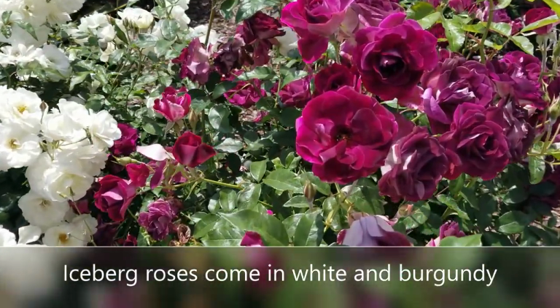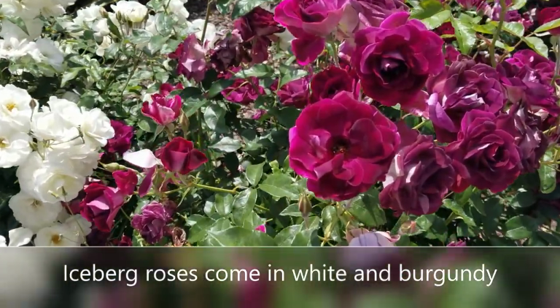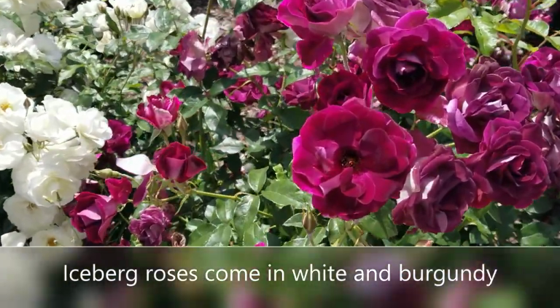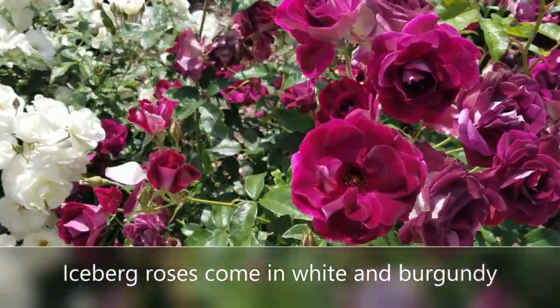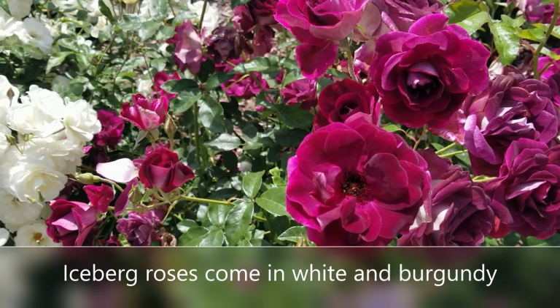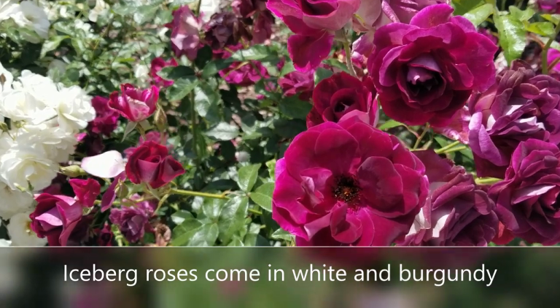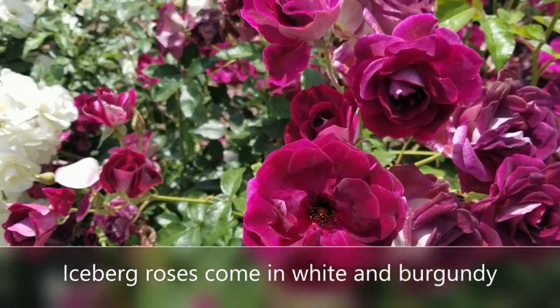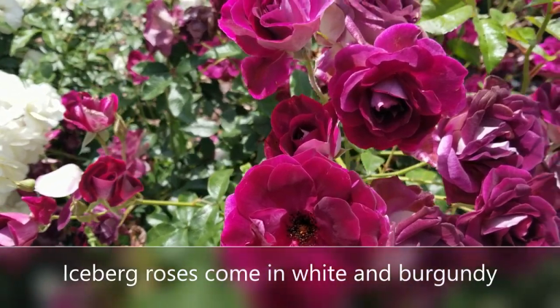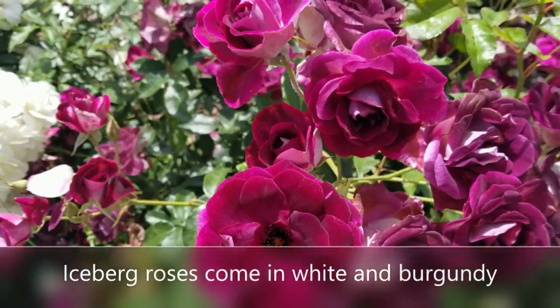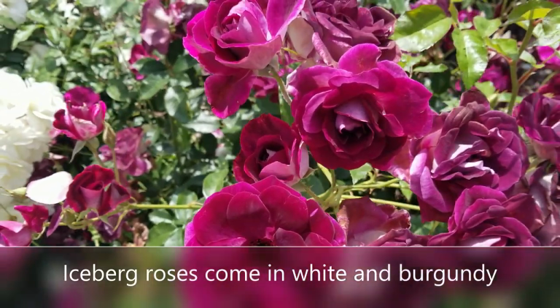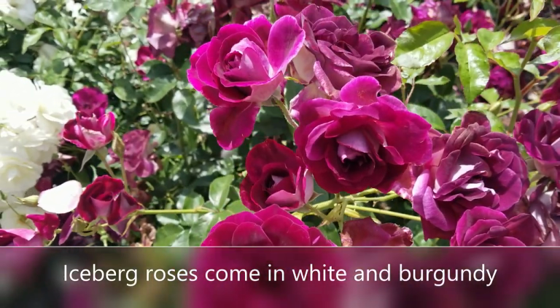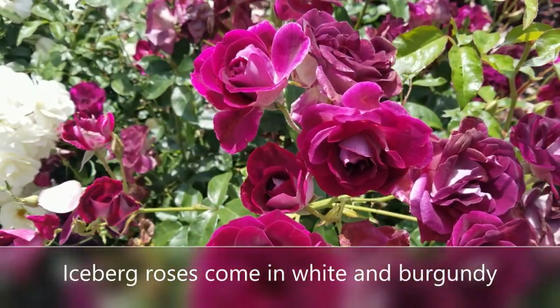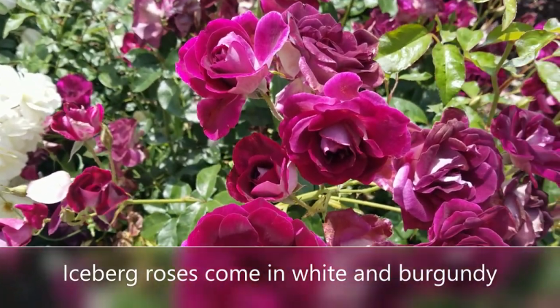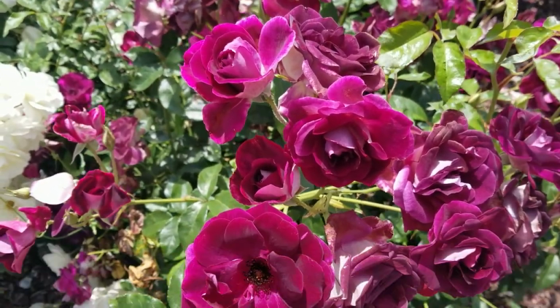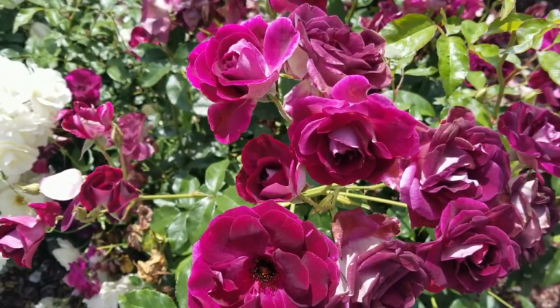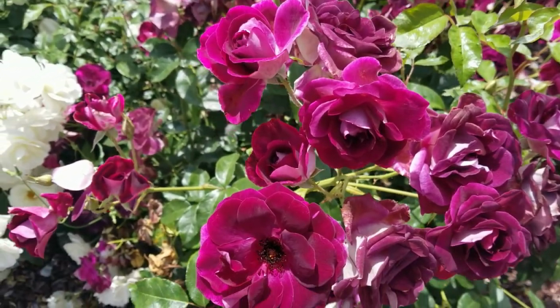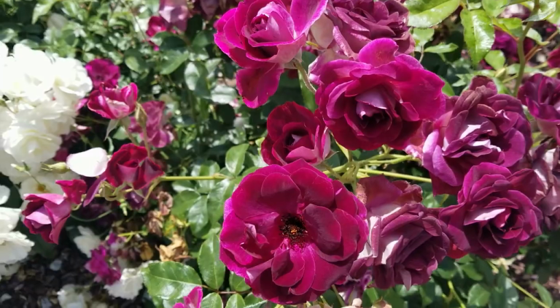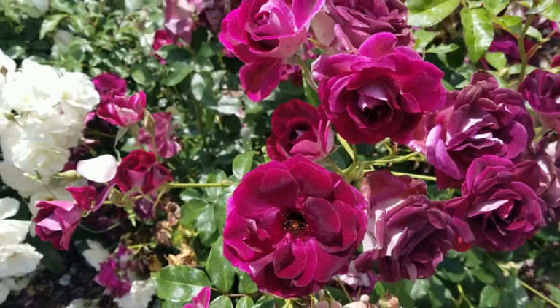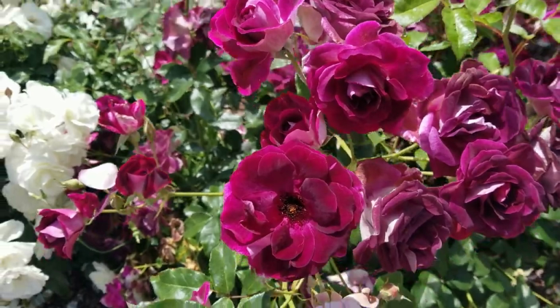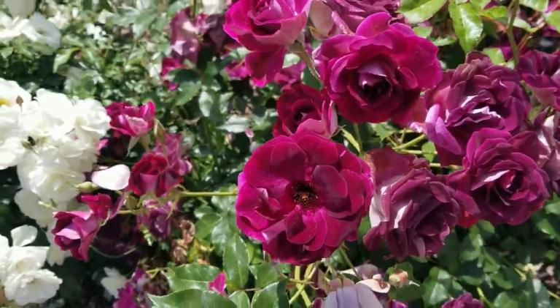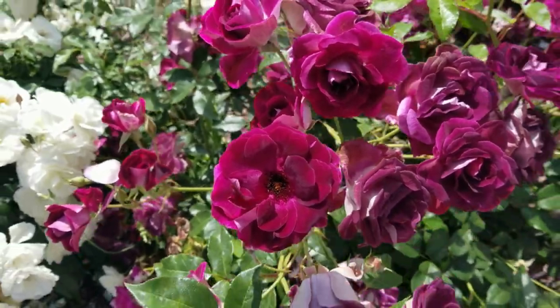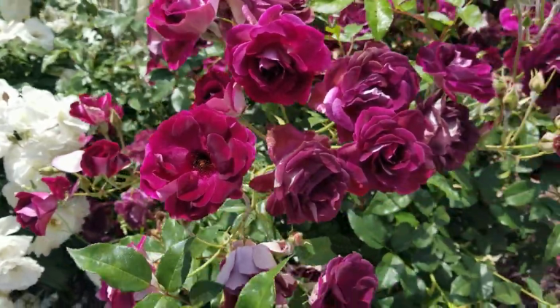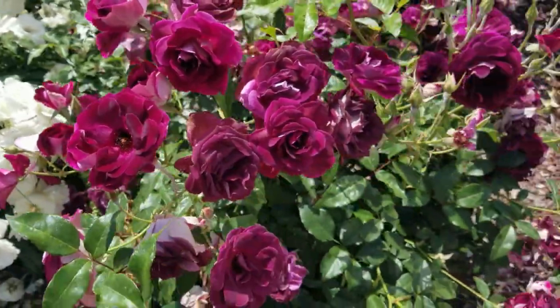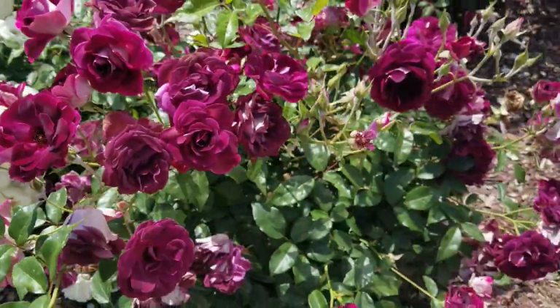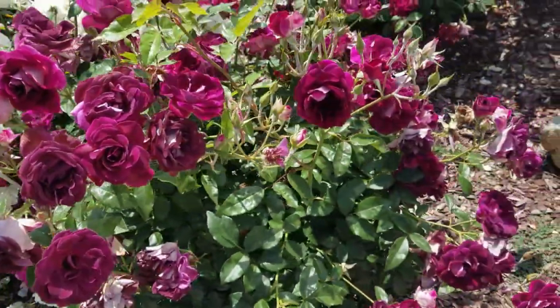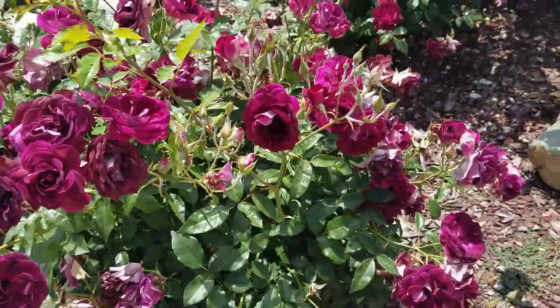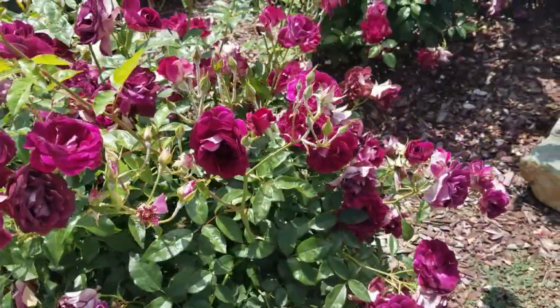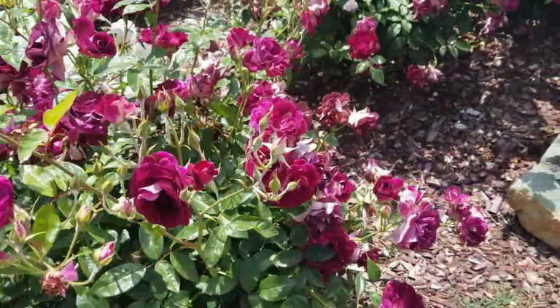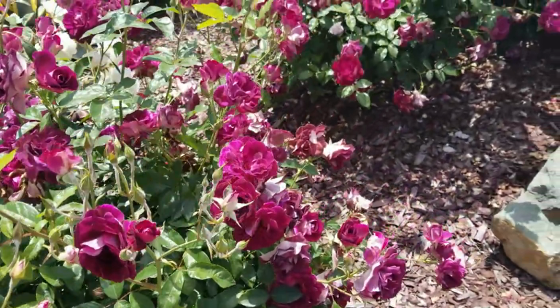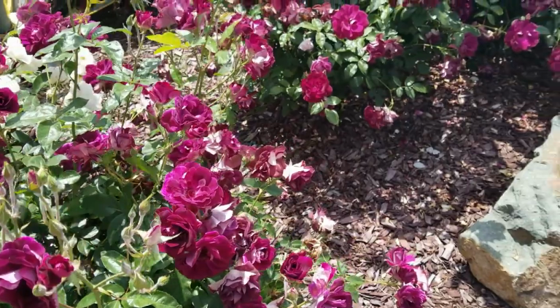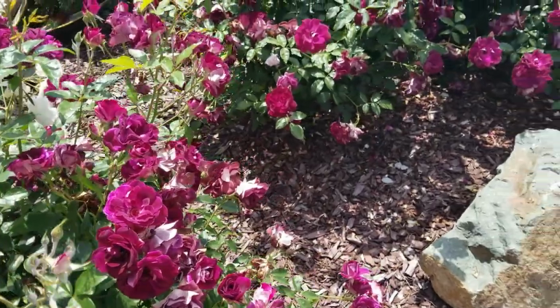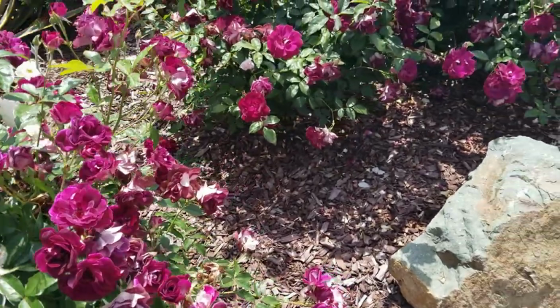The original iceberg comes in white, and now there's a burgundy variety, which is a beautiful magenta-purple color. They're floribunda roses, so they're going to throw lots and lots of color out on the stems, as you can see in these videos.